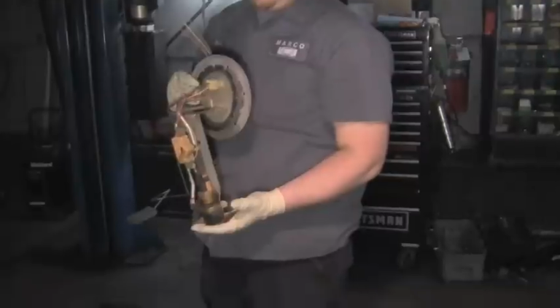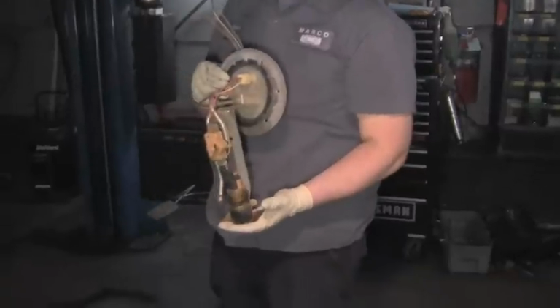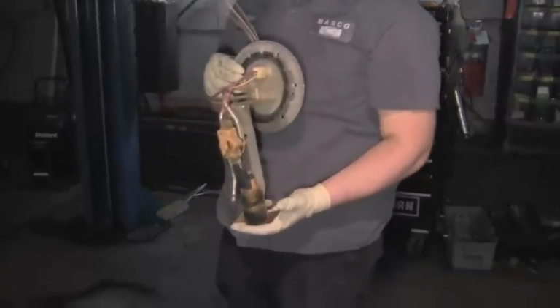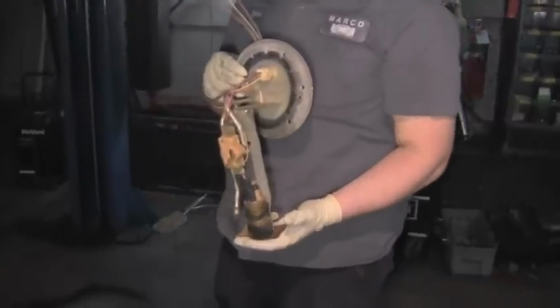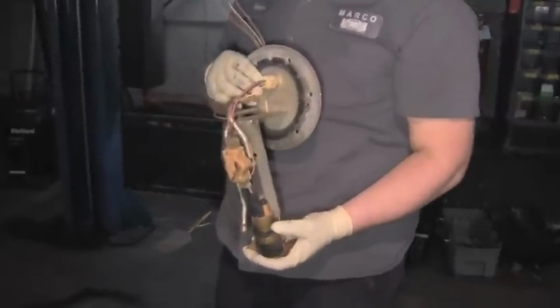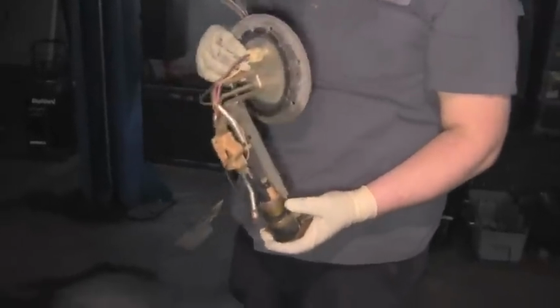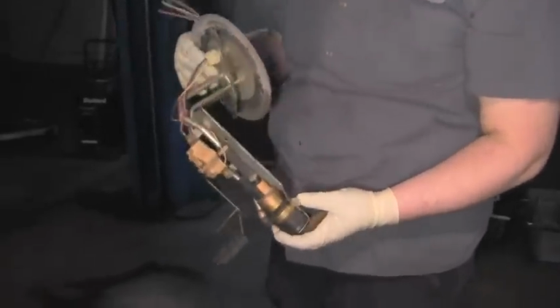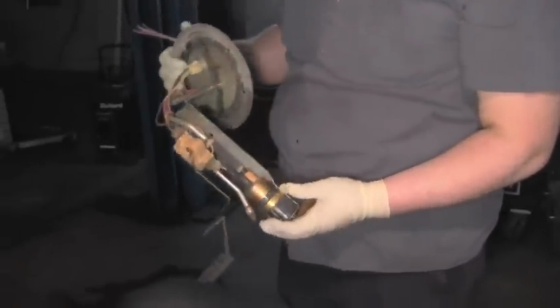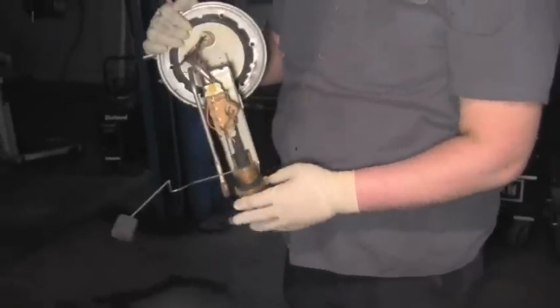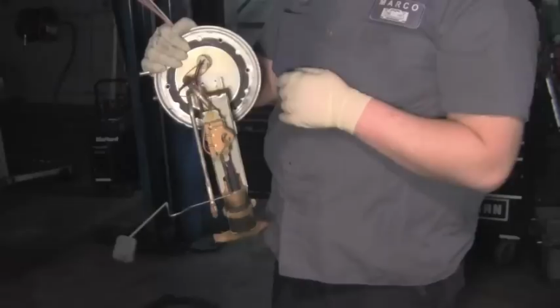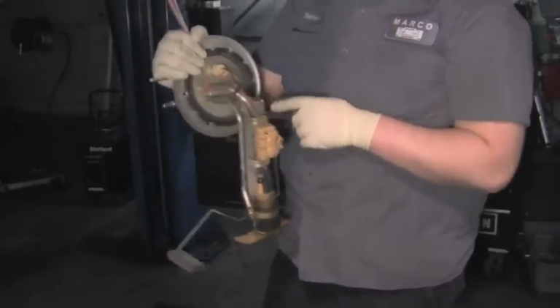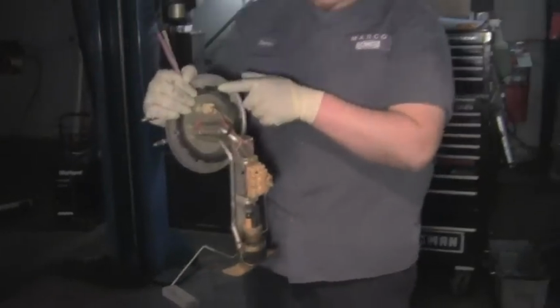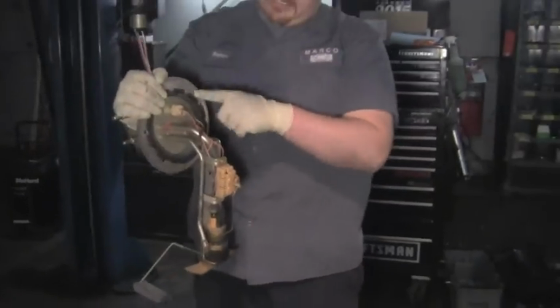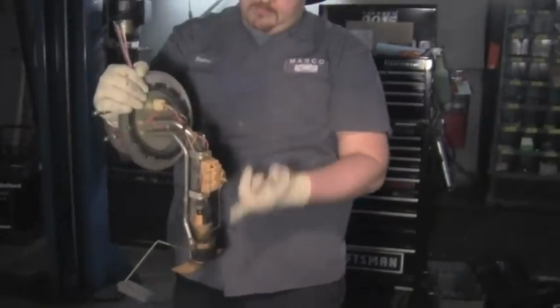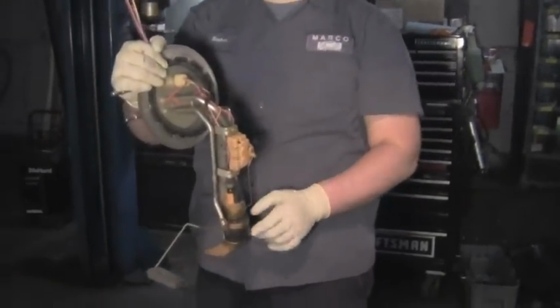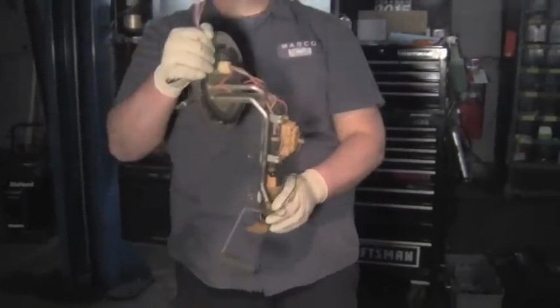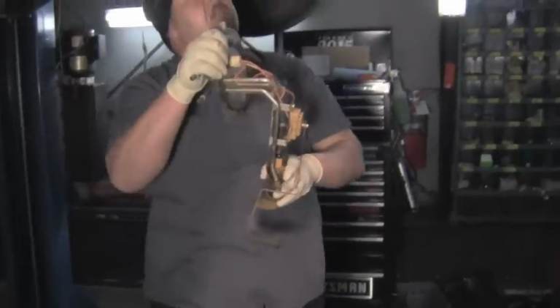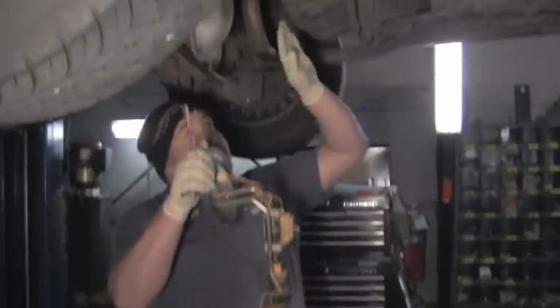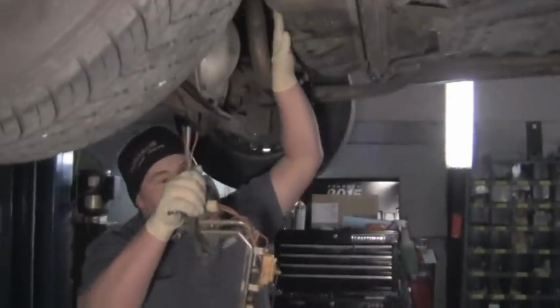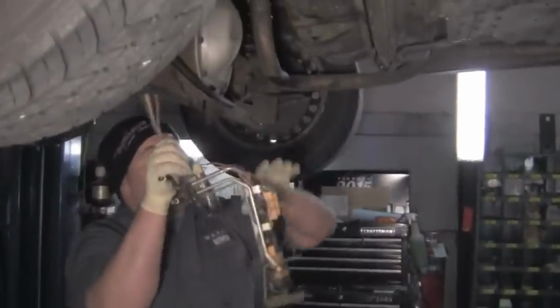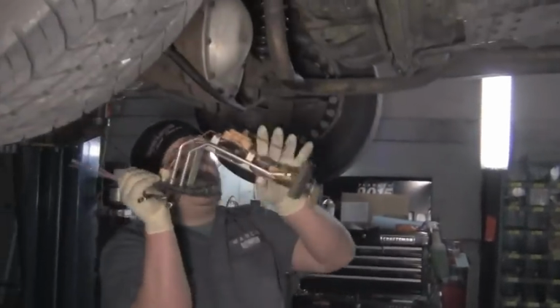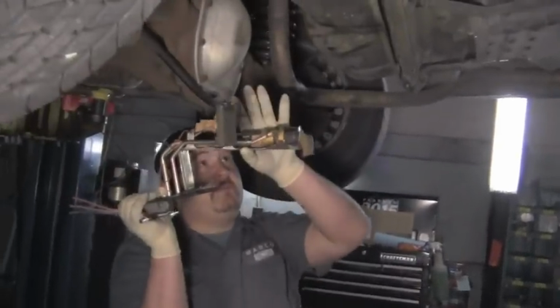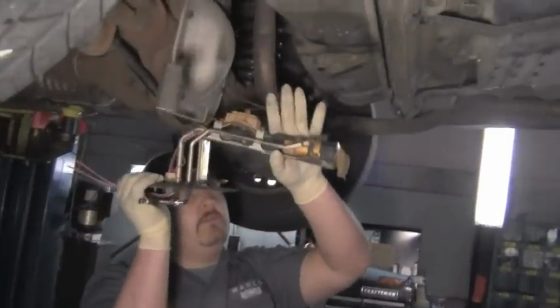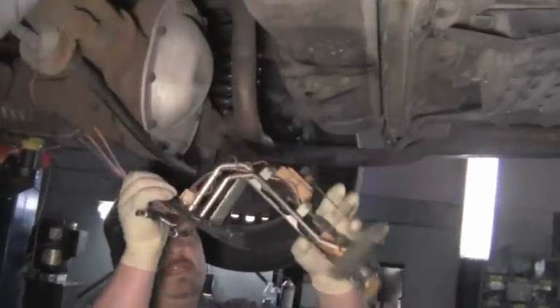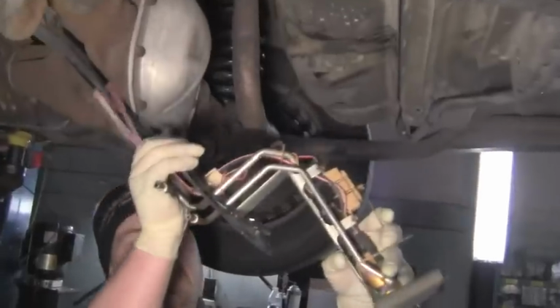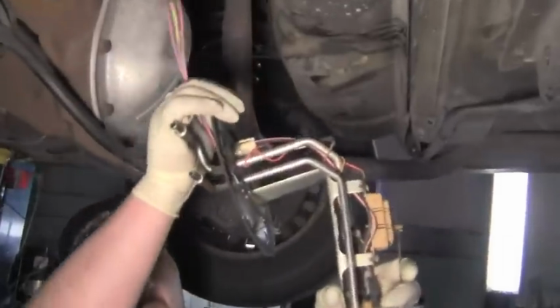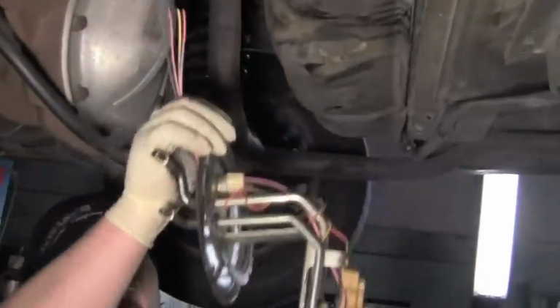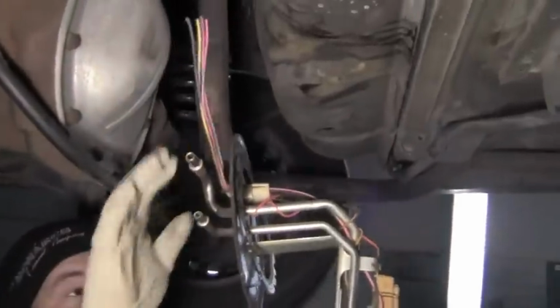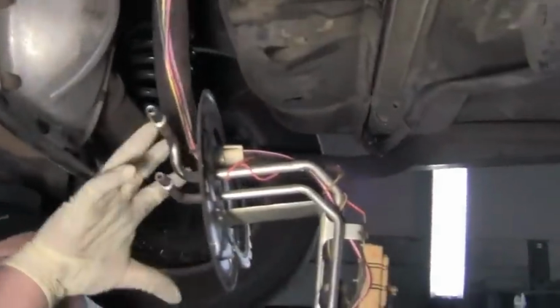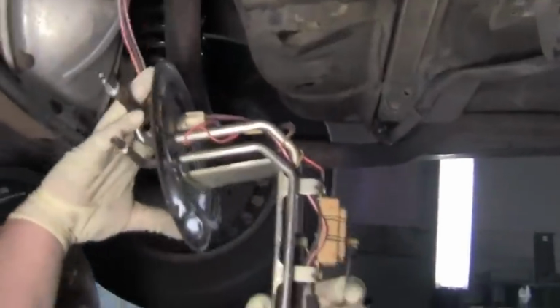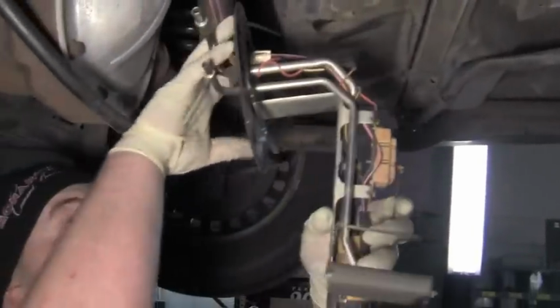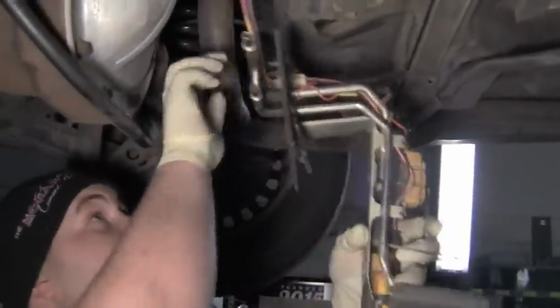This is the fuel pump and sender out of this particular vehicle. As you can see, it's got a 90-degree bend in it because the tank is vertical. So the pump will go into the tank and go down like this and it will be bolted at the top.